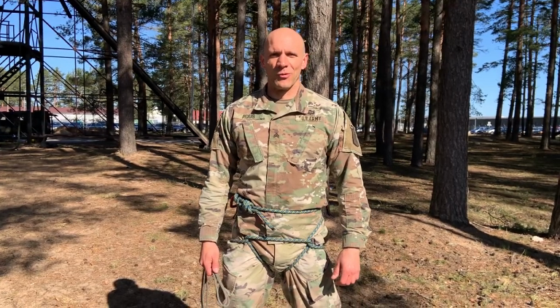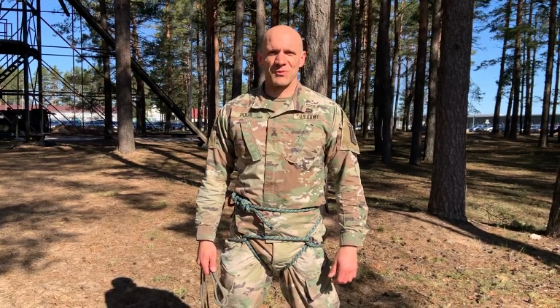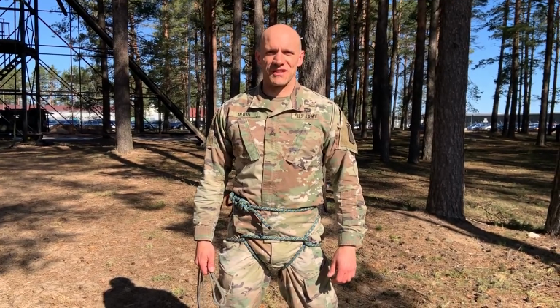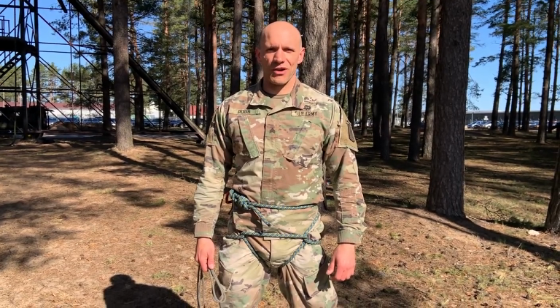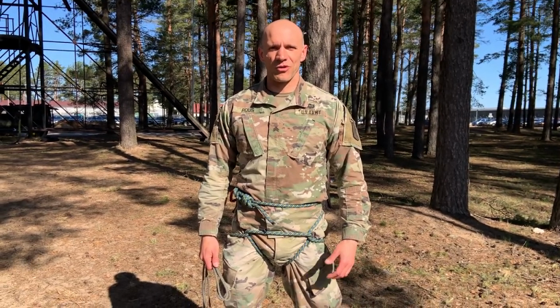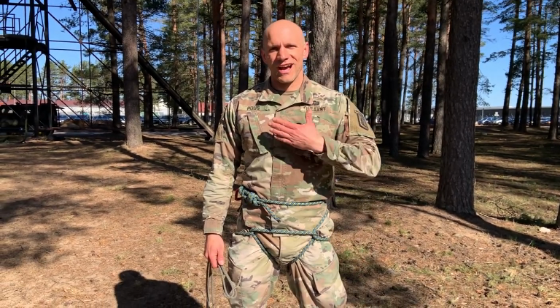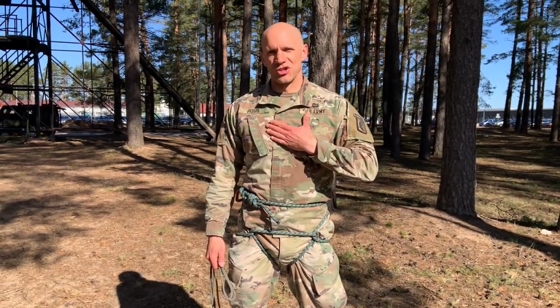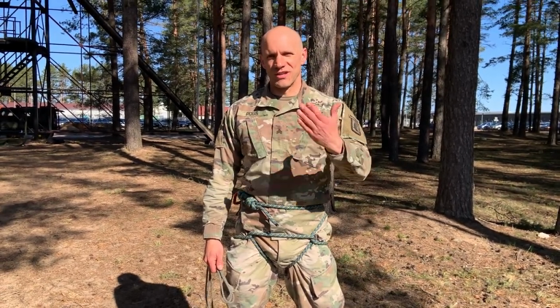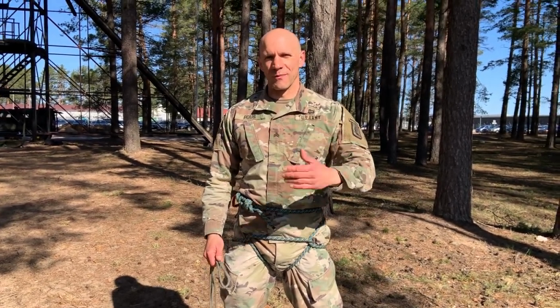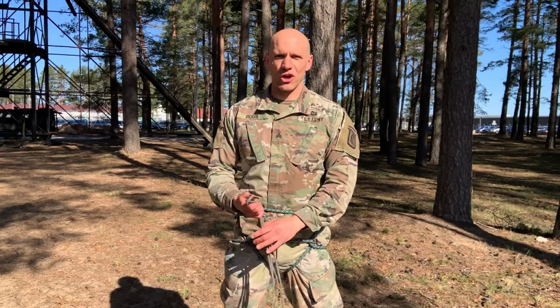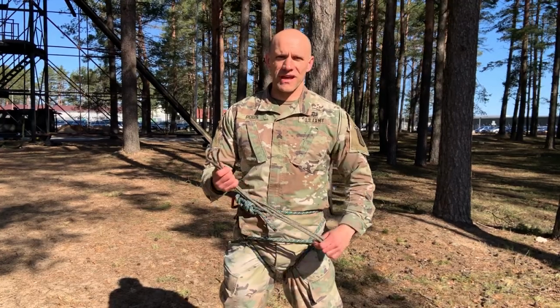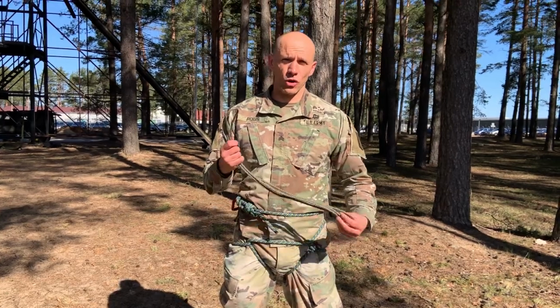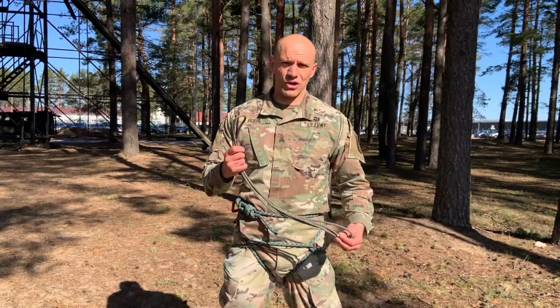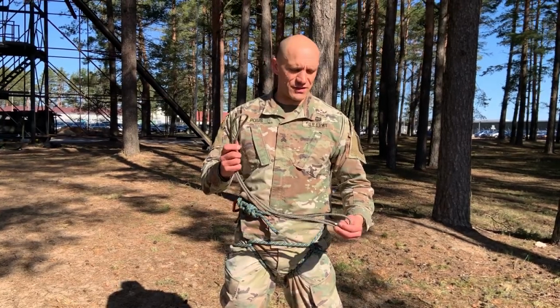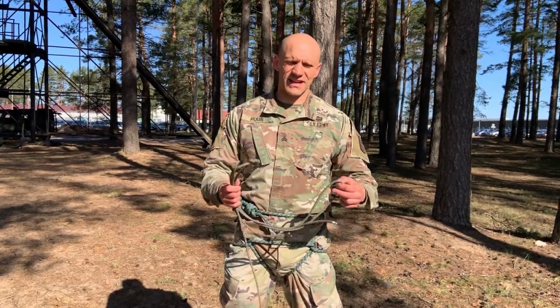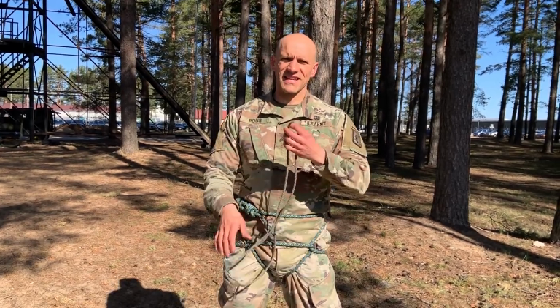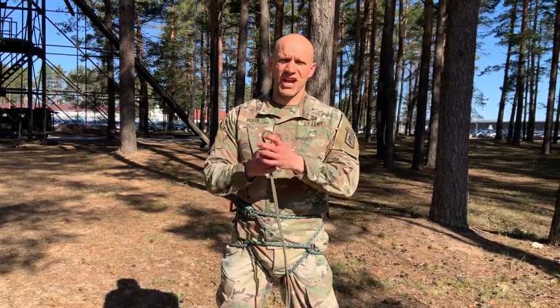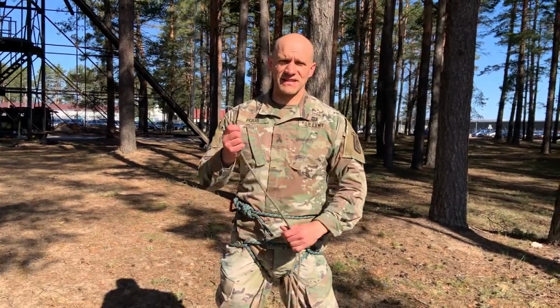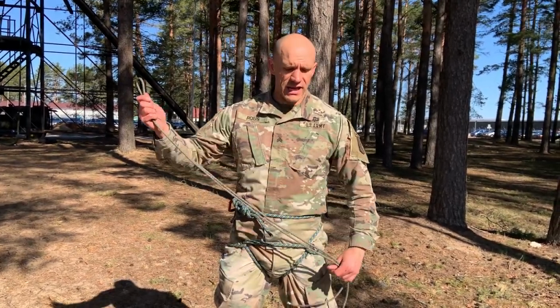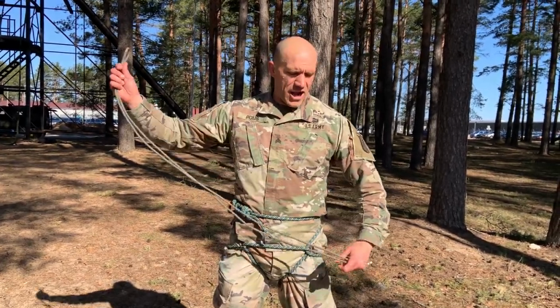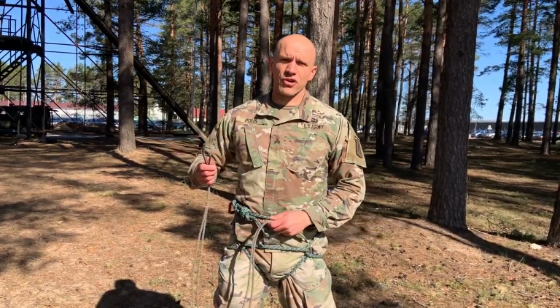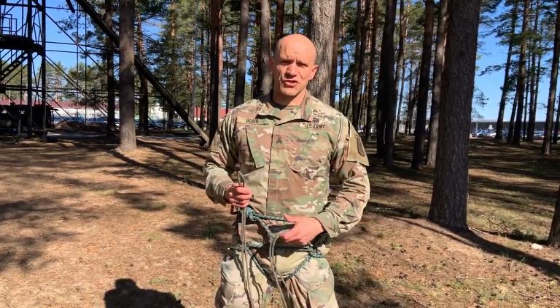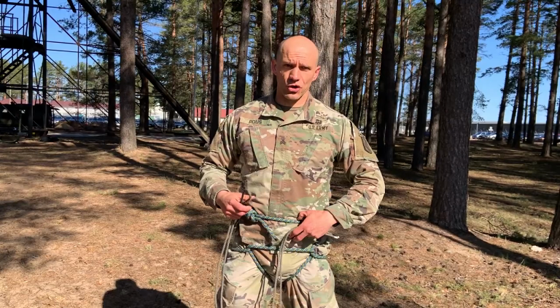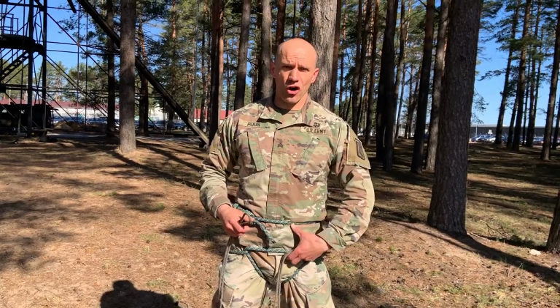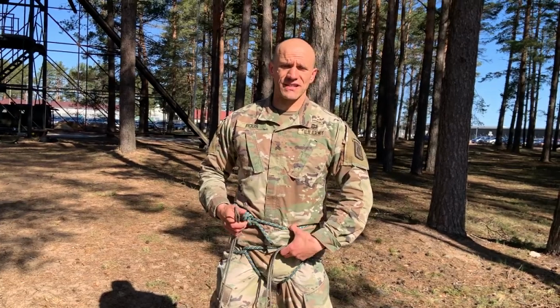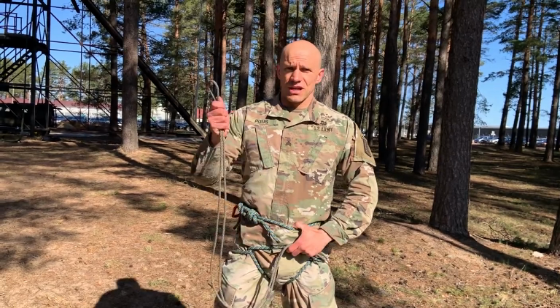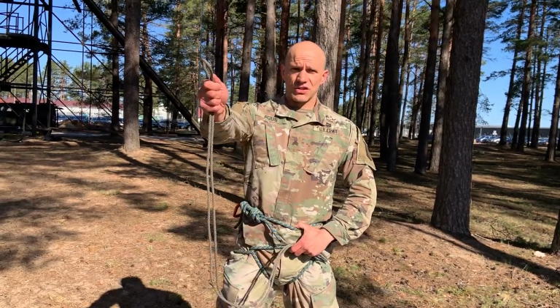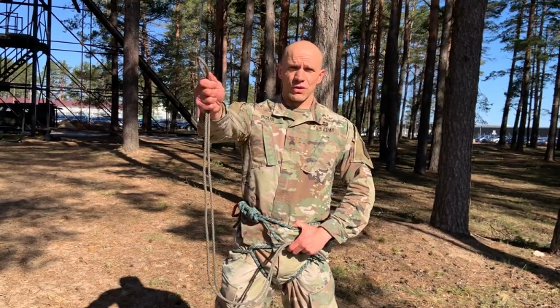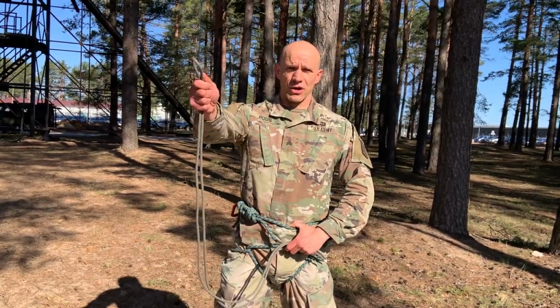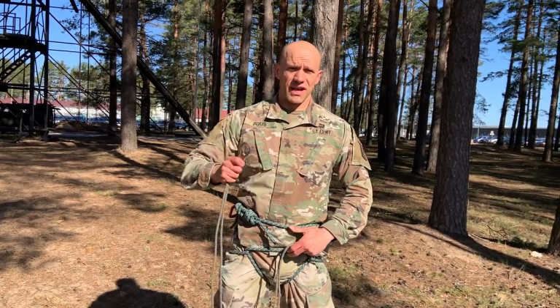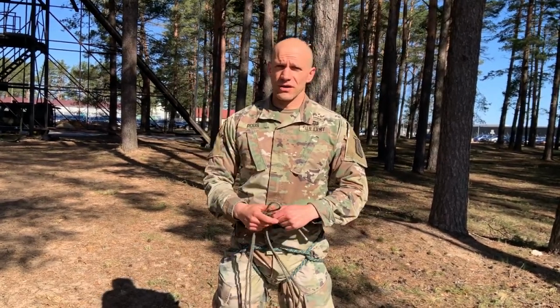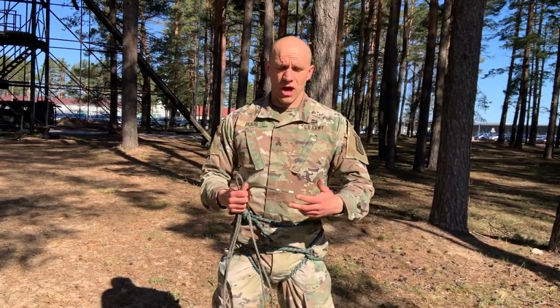Hello paratroopers of the 173rd Airborne Brigade. I'm Sergeant Poos and today I'm going to show you how to make a longe. So this is like a daisy chain — it's basically an anchor that will secure your harness to the bird, so in a helicopter.